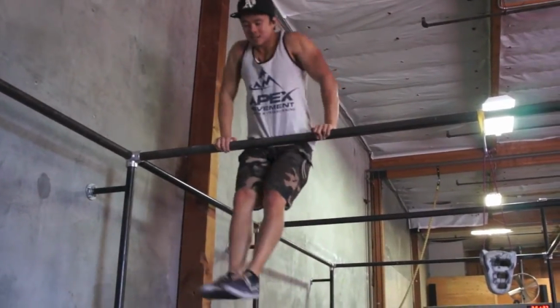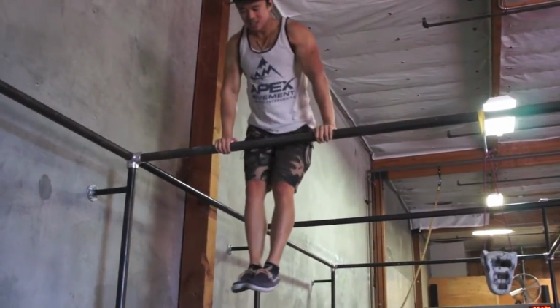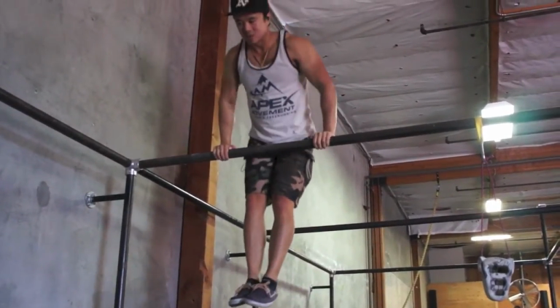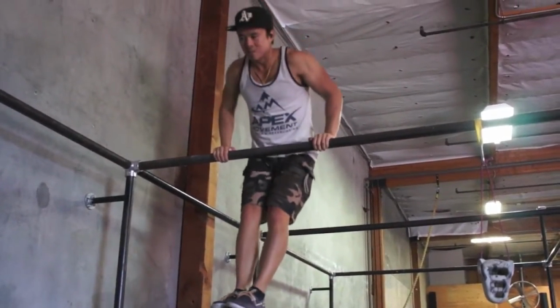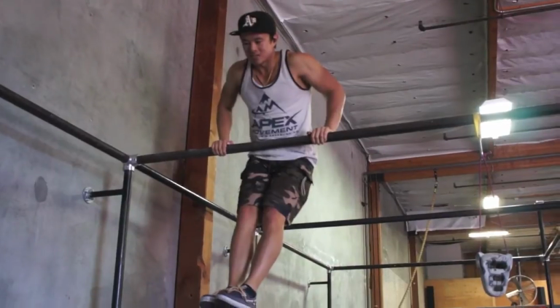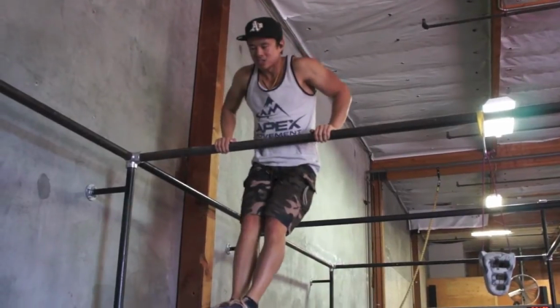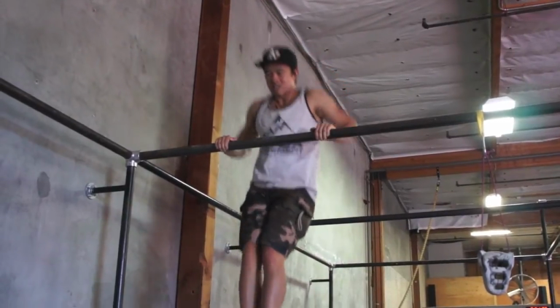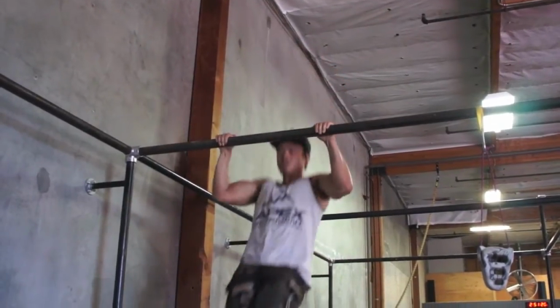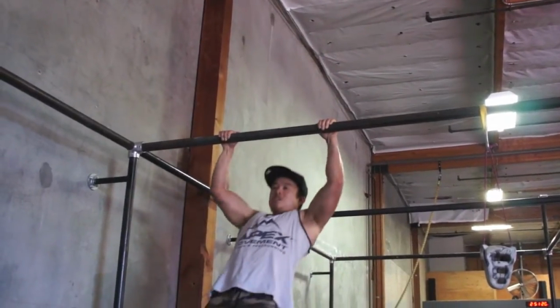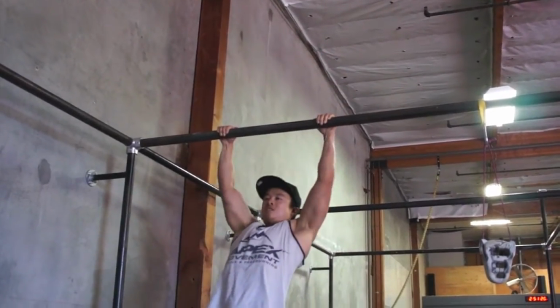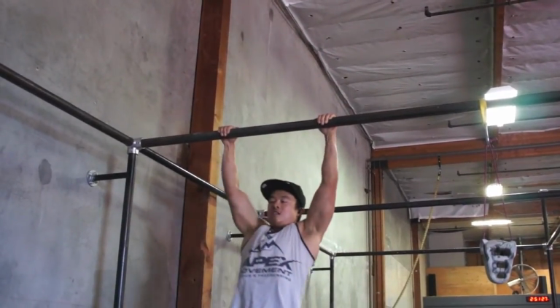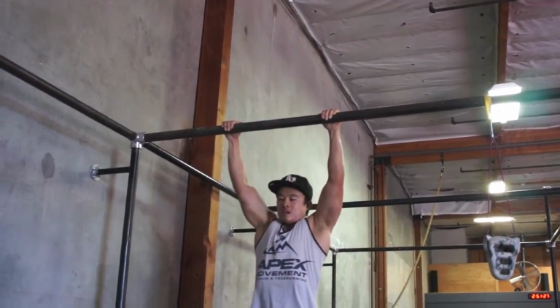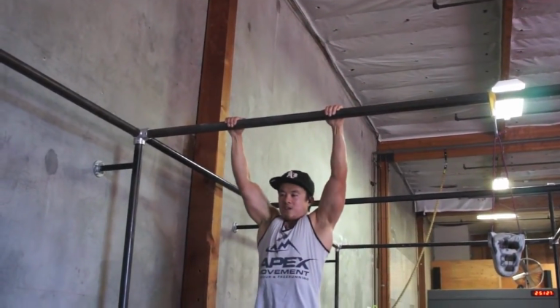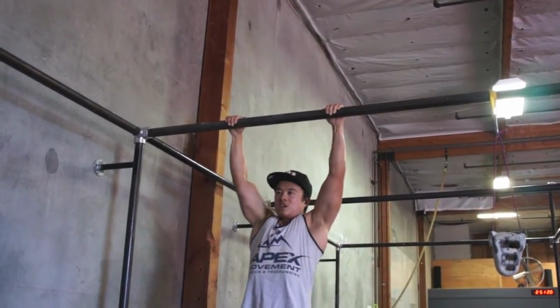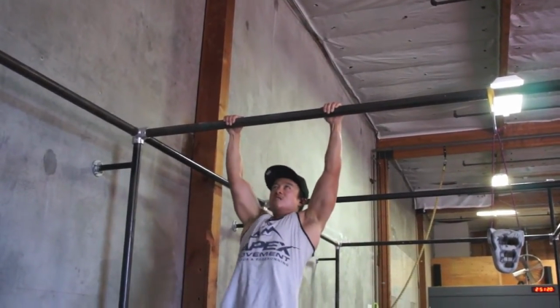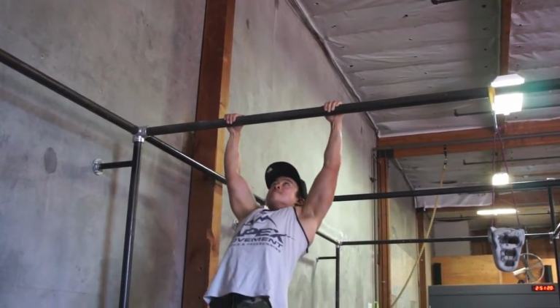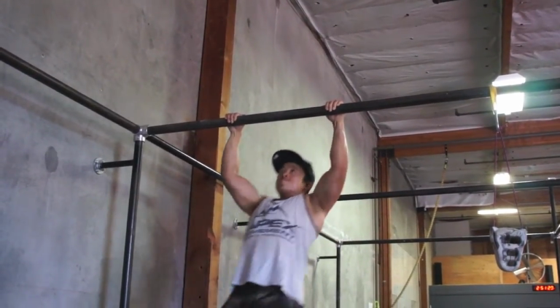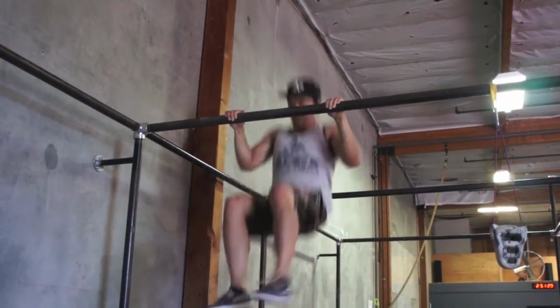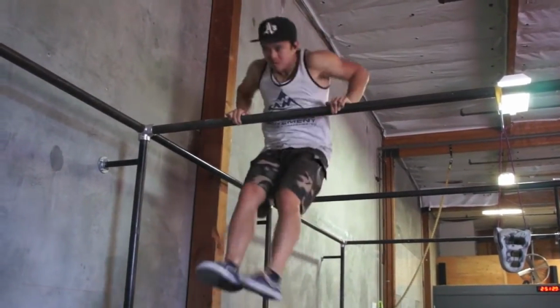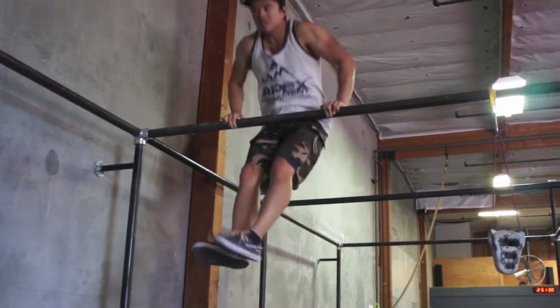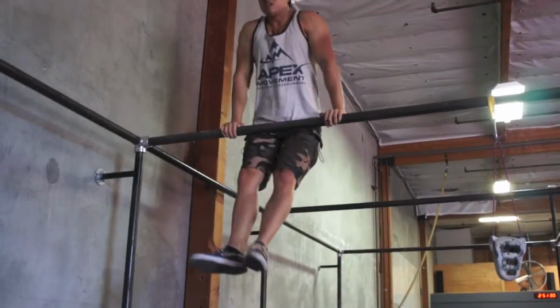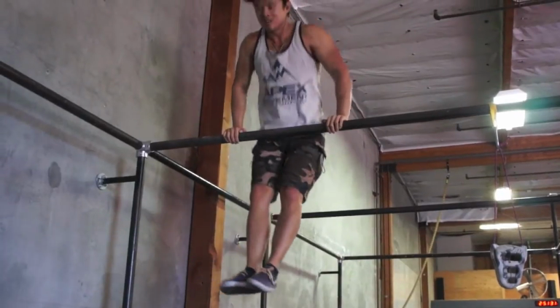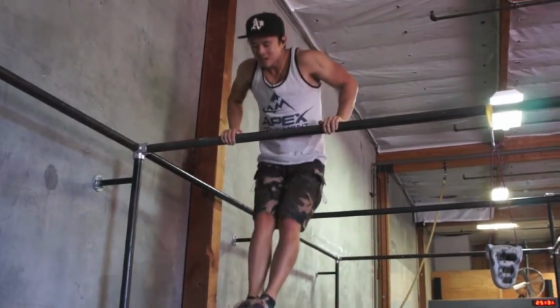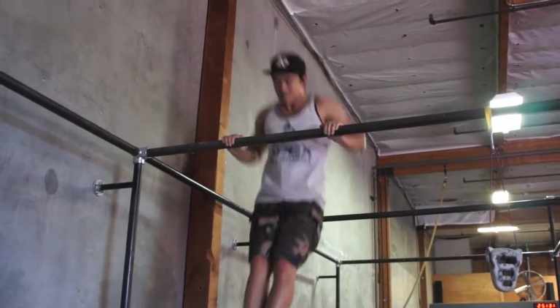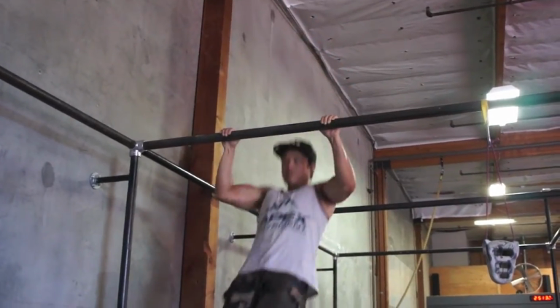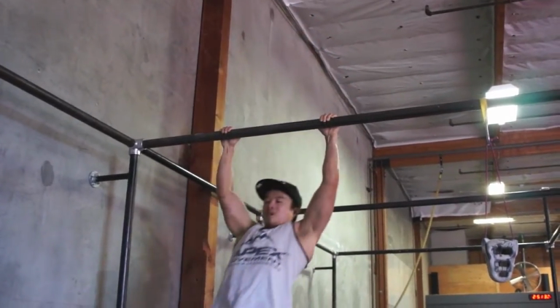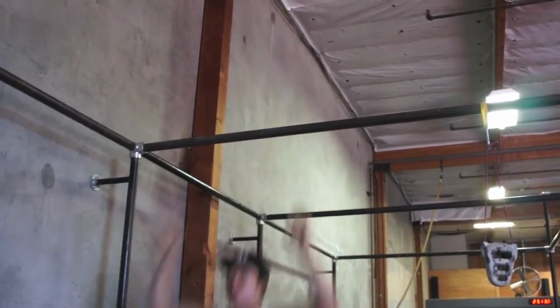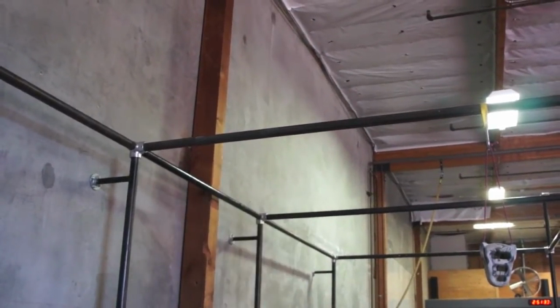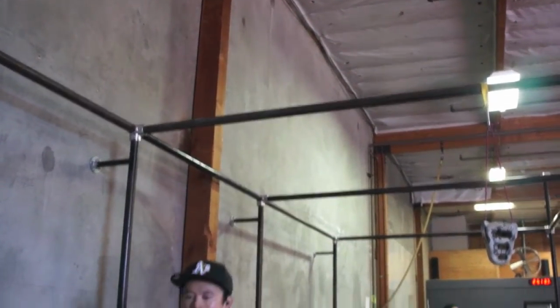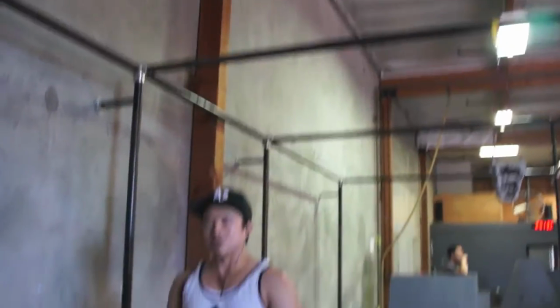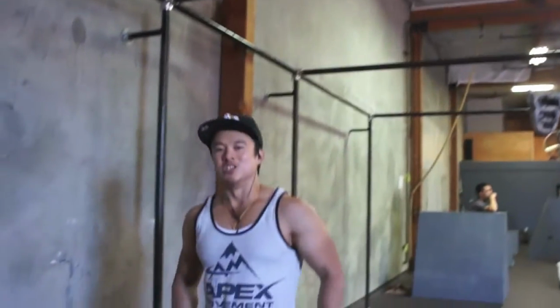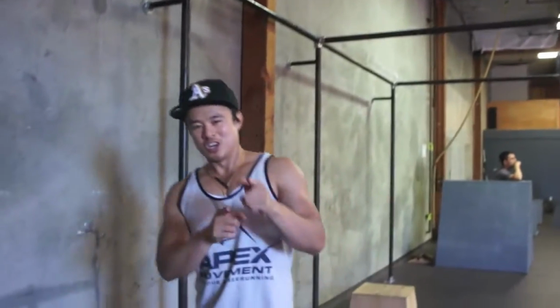Now this isn't considered kipping — this is actually just thrusting your knees, and eventually regular muscle-ups become a cinch.